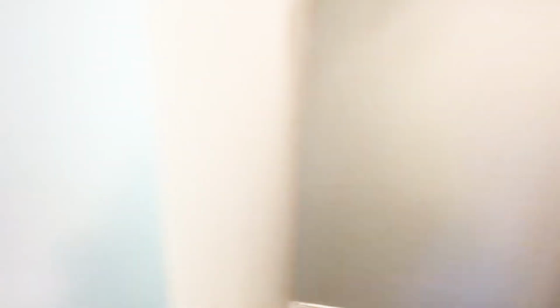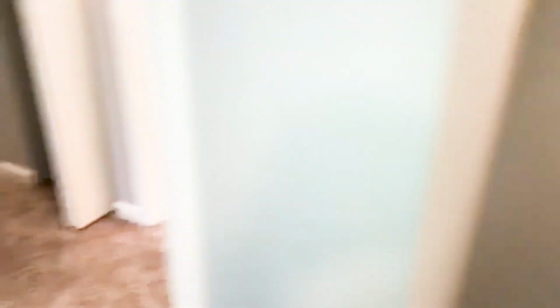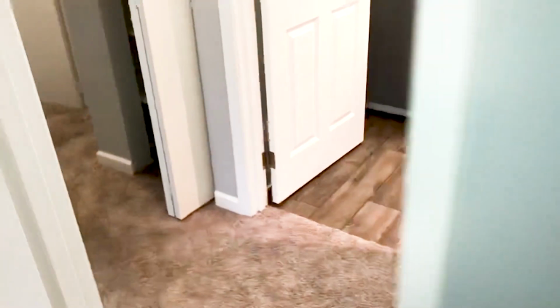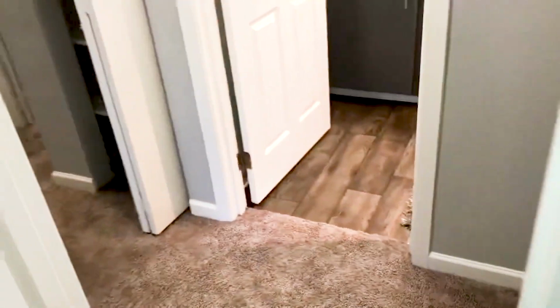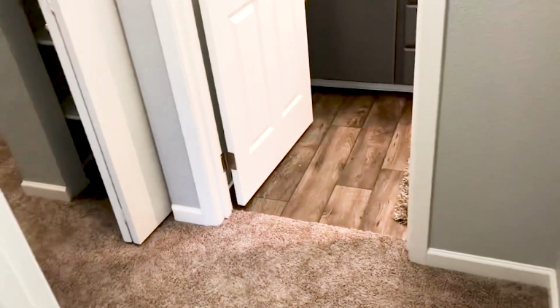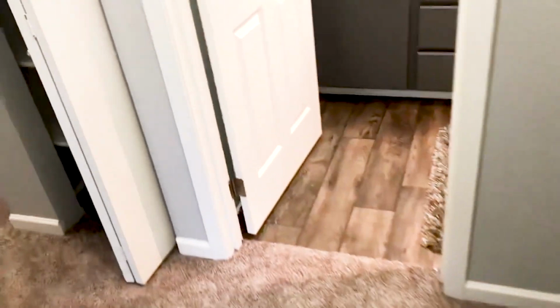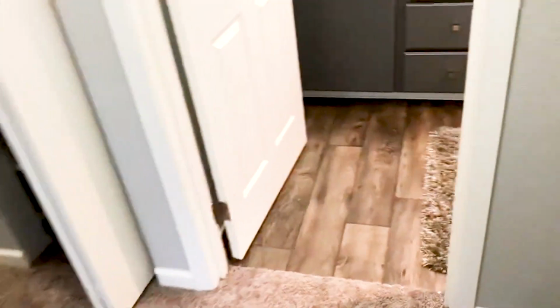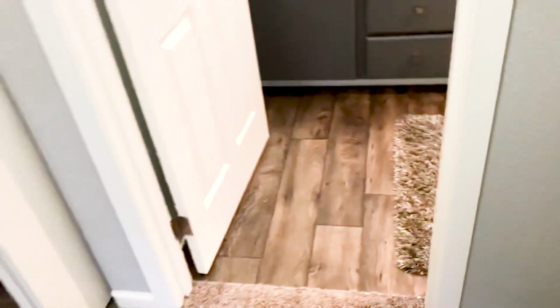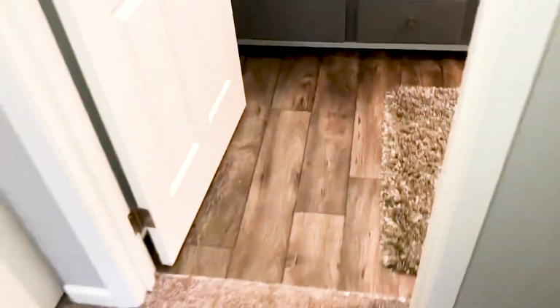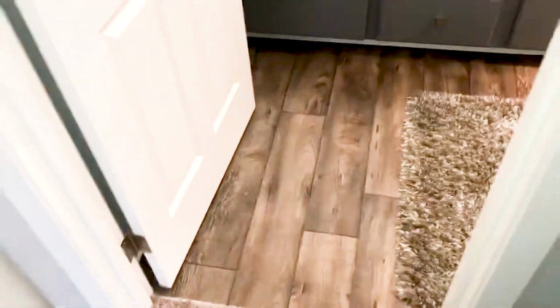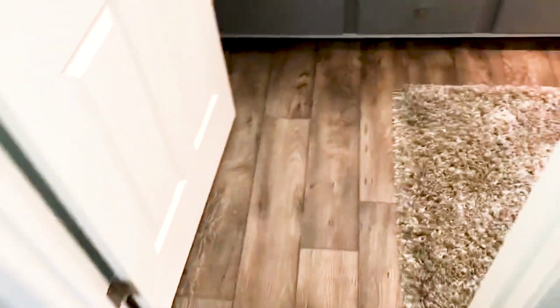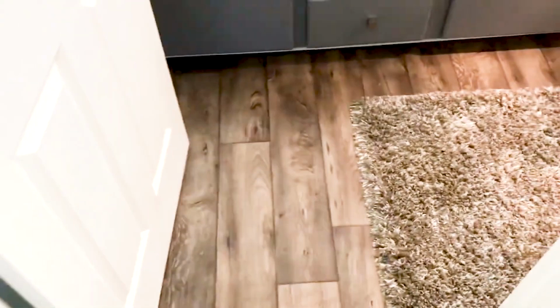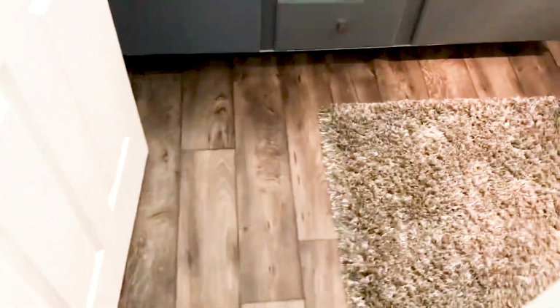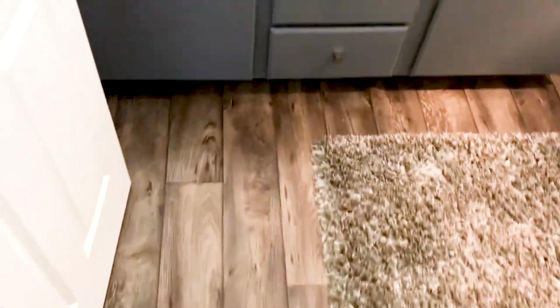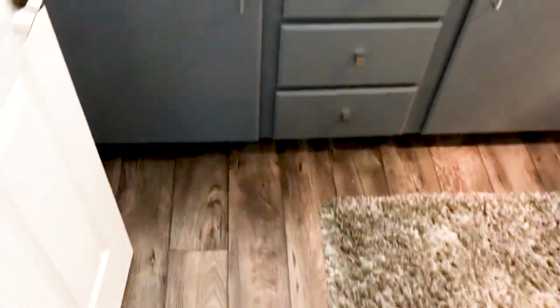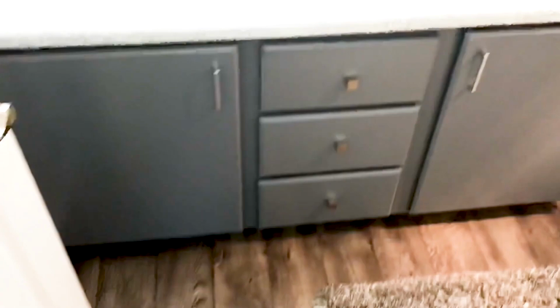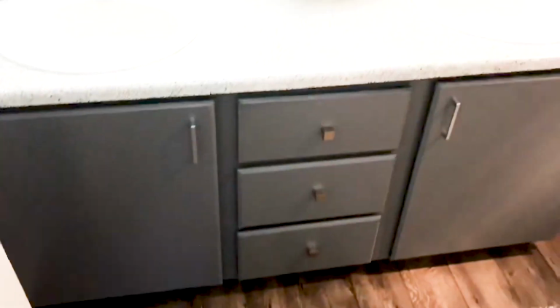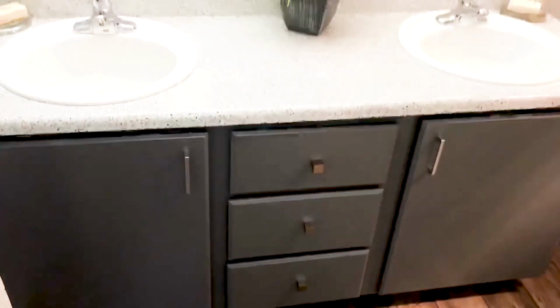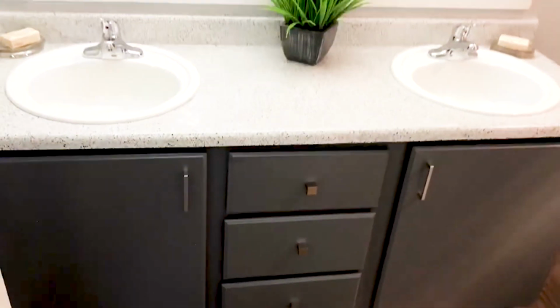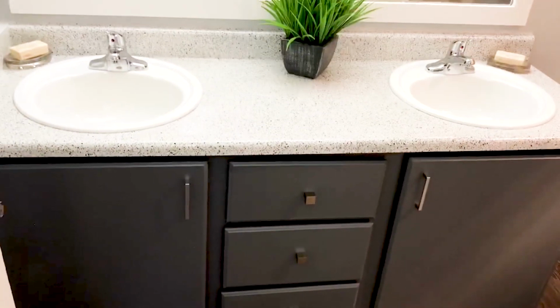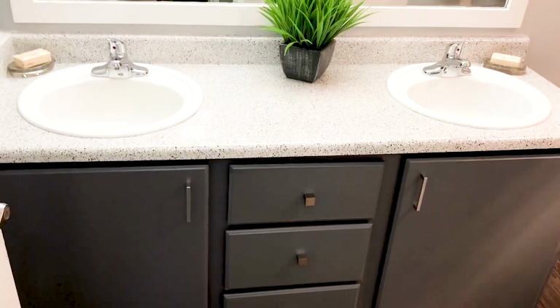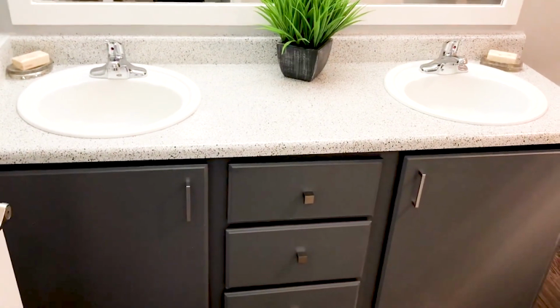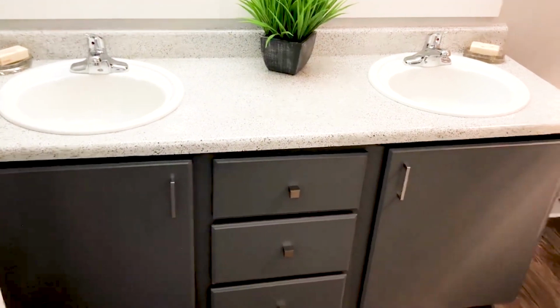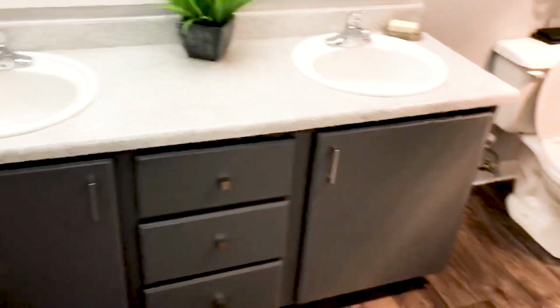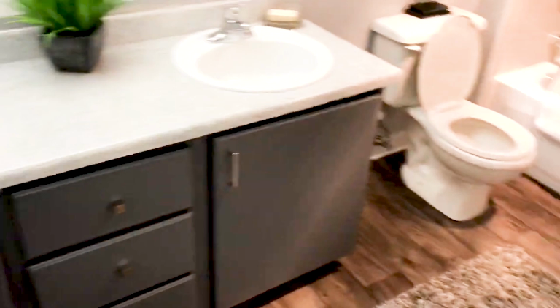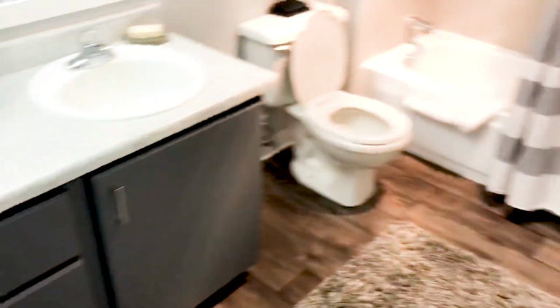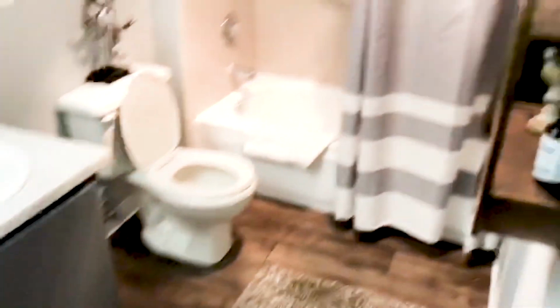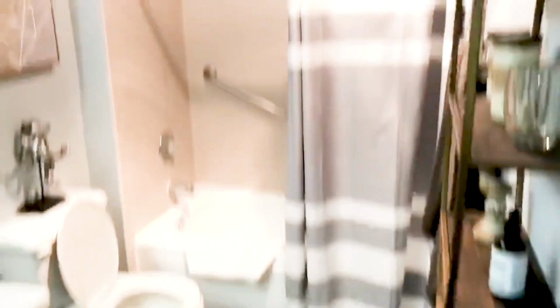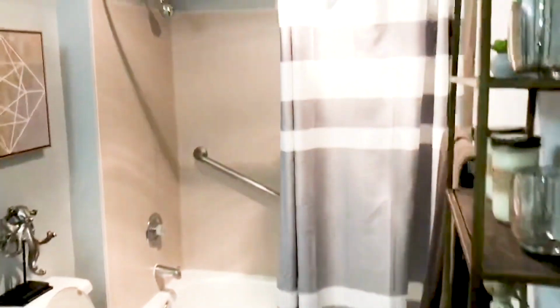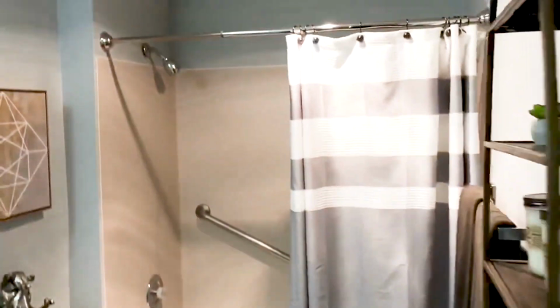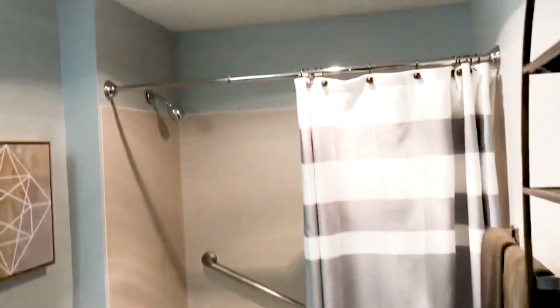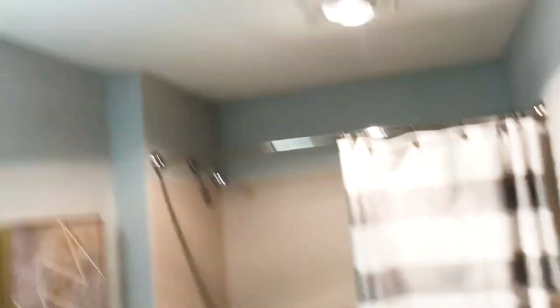Last but not least, we're going to head into the bathroom. Again, all brand new and remodeled. We have that beautiful vinyl flooring, lots of storage with the double vanity, and all brand new, very modern fixtures.